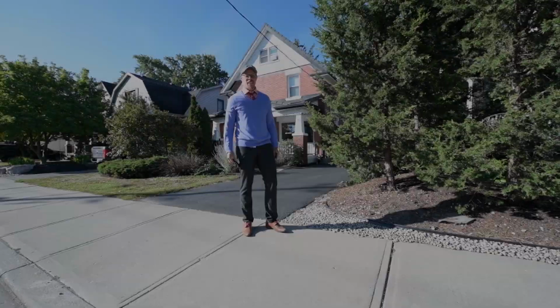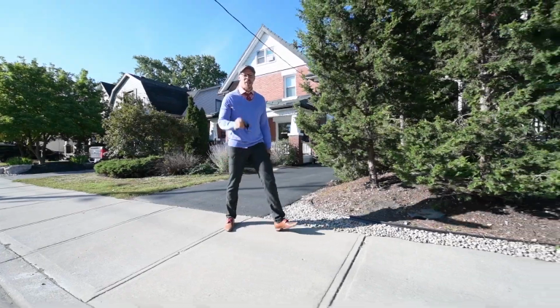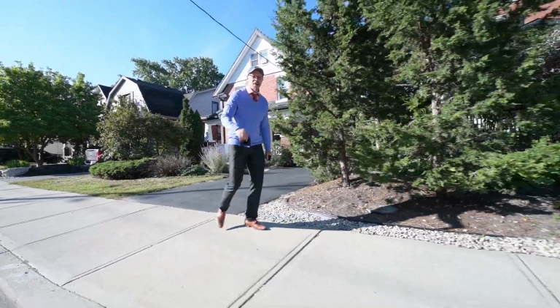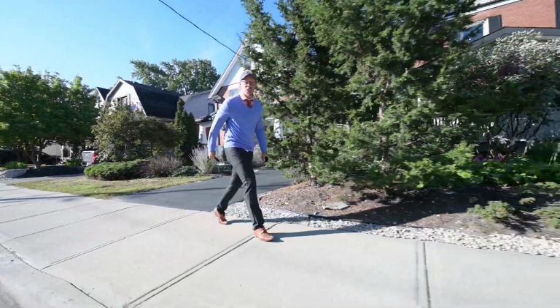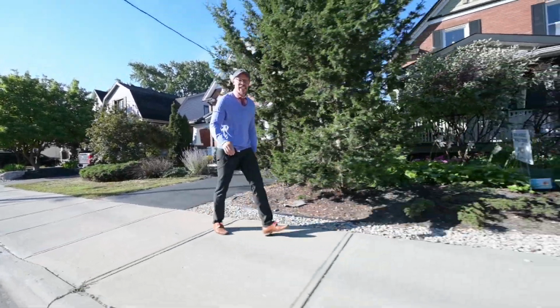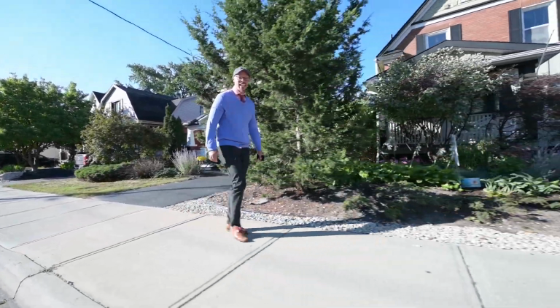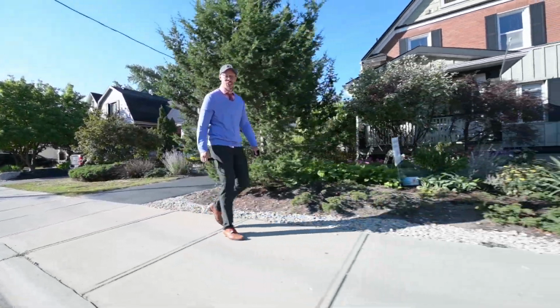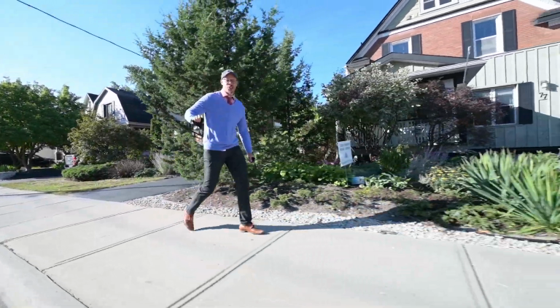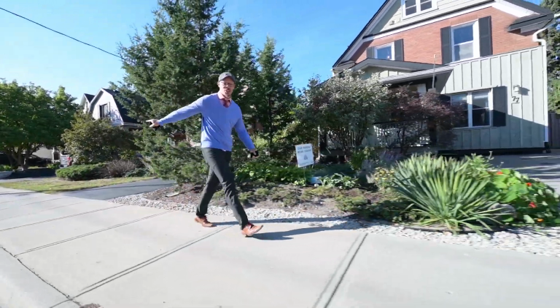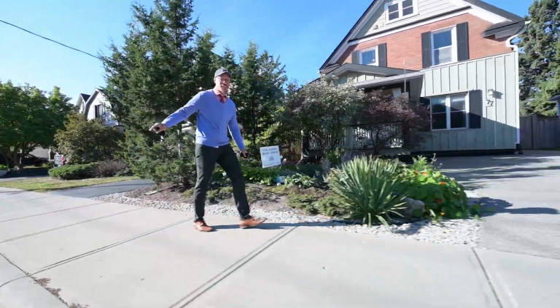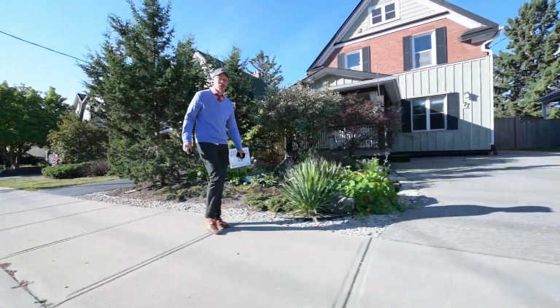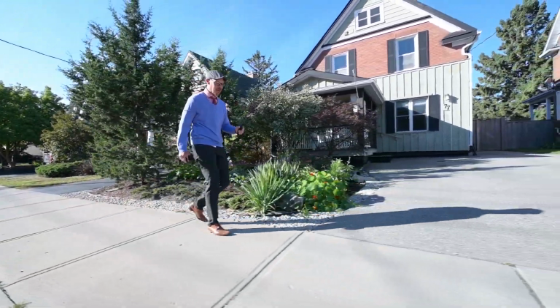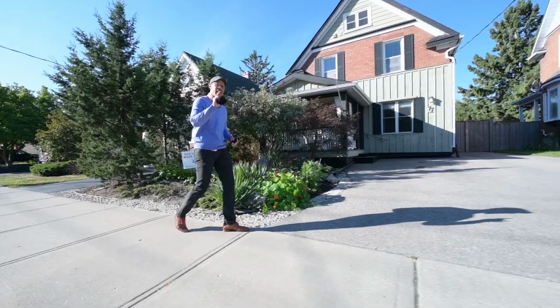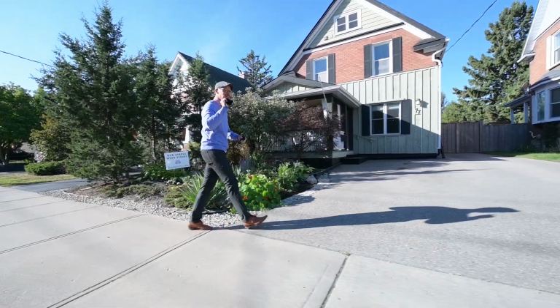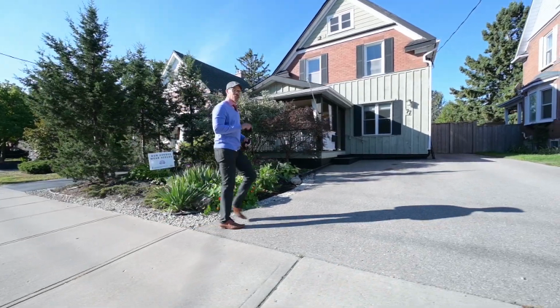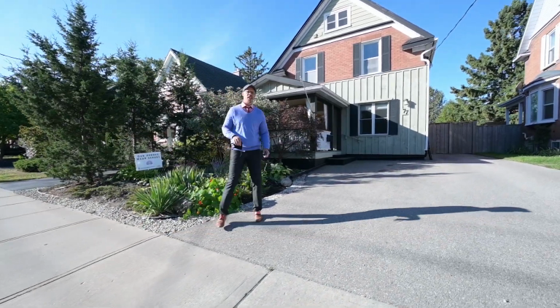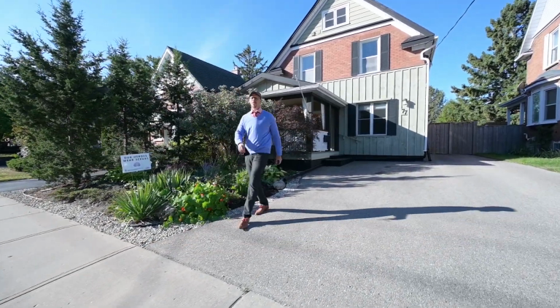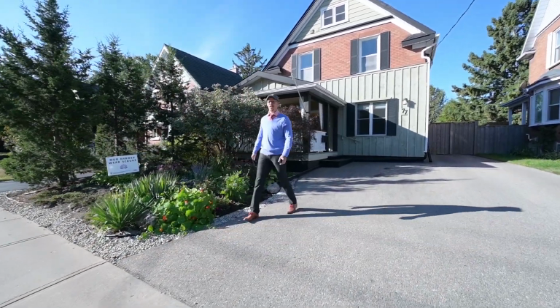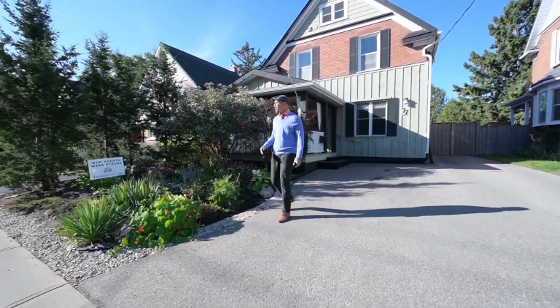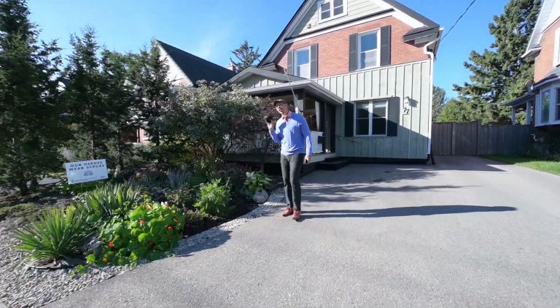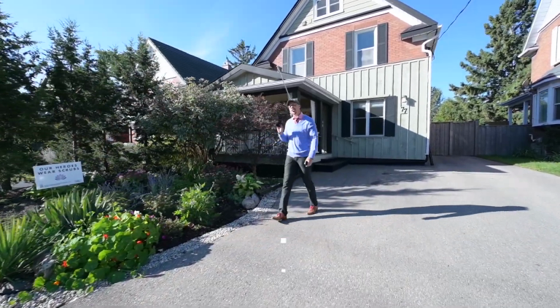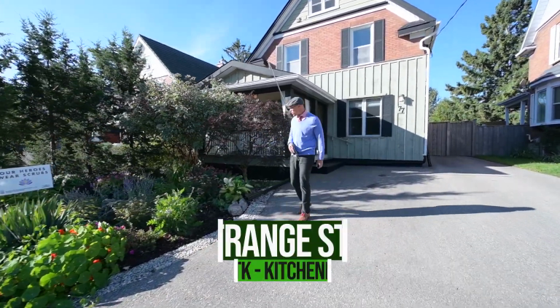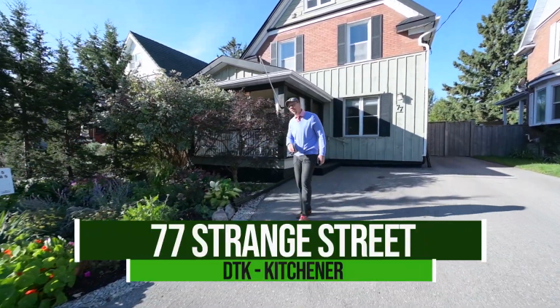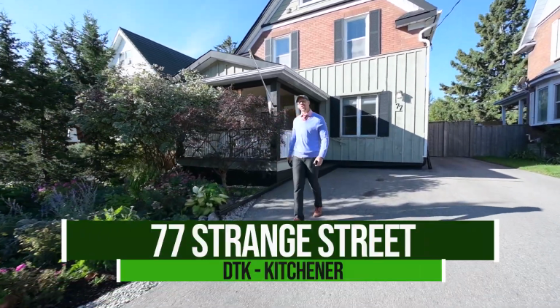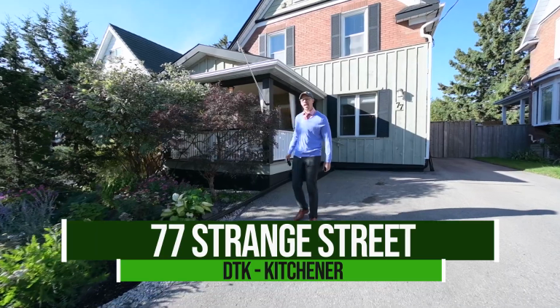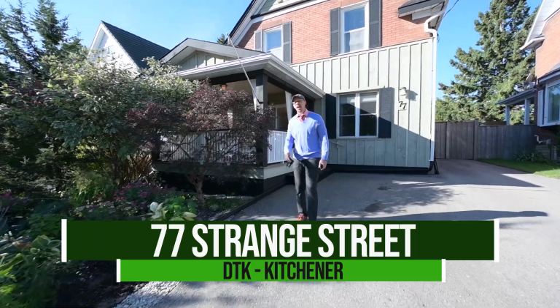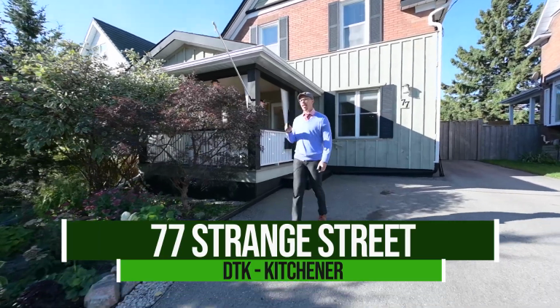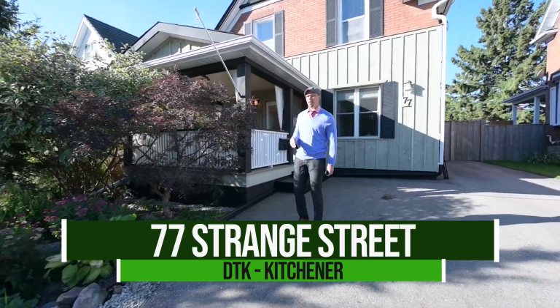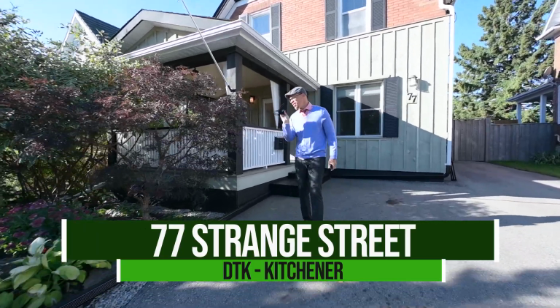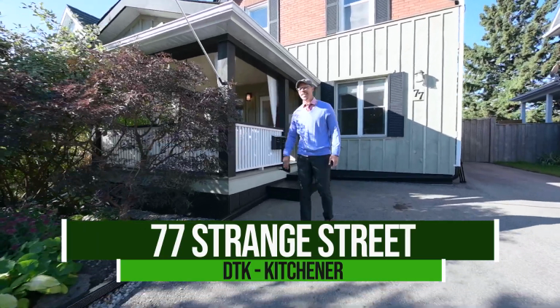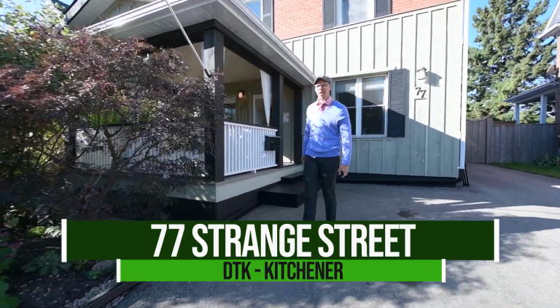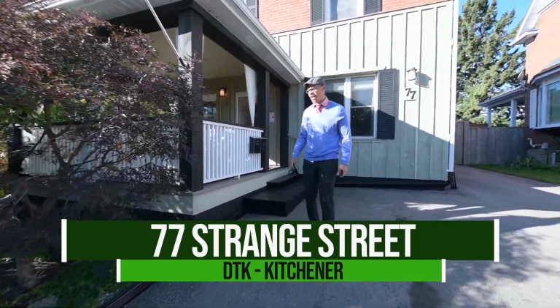Here we are, nice and close to downtown Kitchener, just a short jaunt to Victoria Park and an even shorter jaunt to uptown Waterloo. We are on Strain Street, one of my favorite streets around. Up-and-coming neighborhood — I'd say it's even past that.